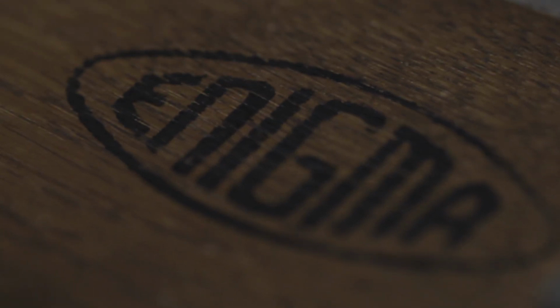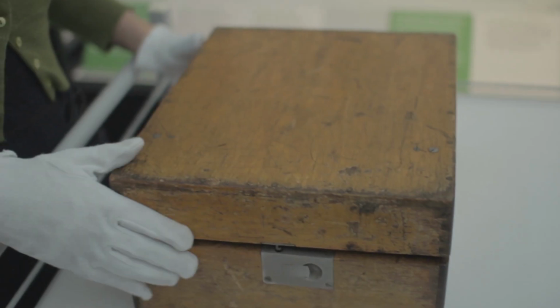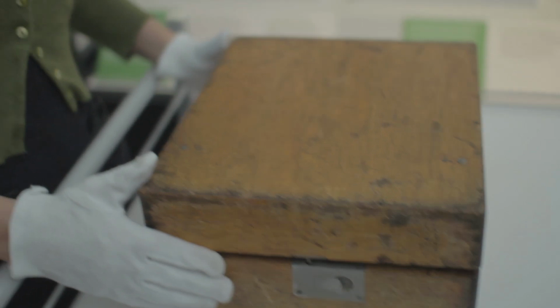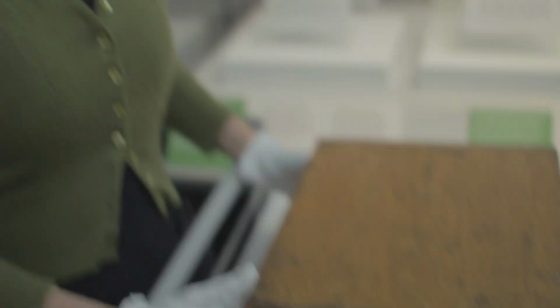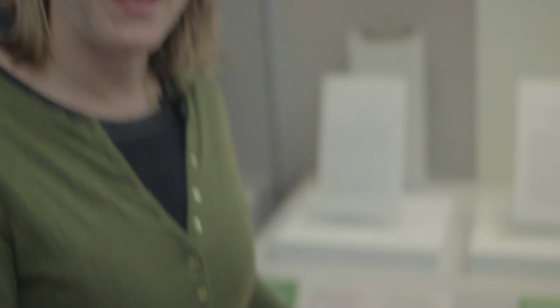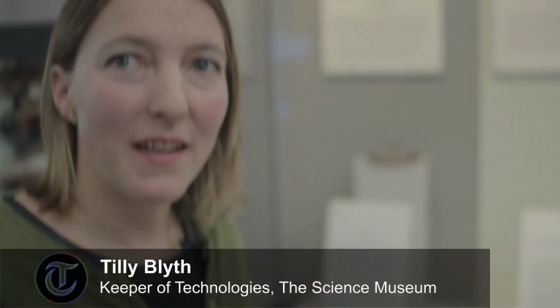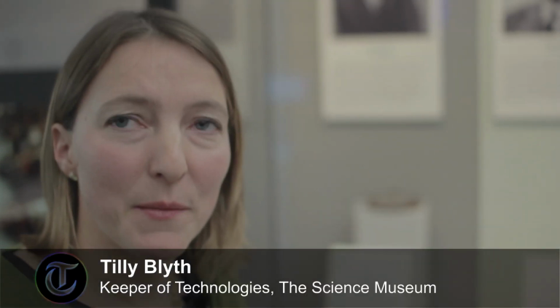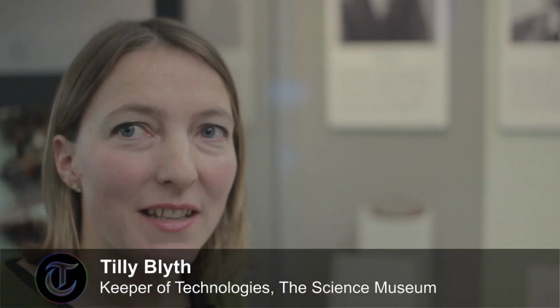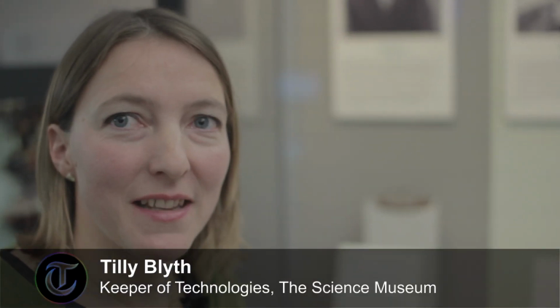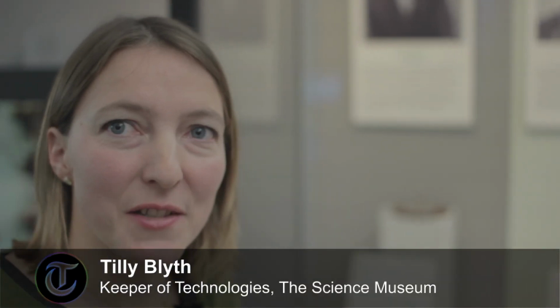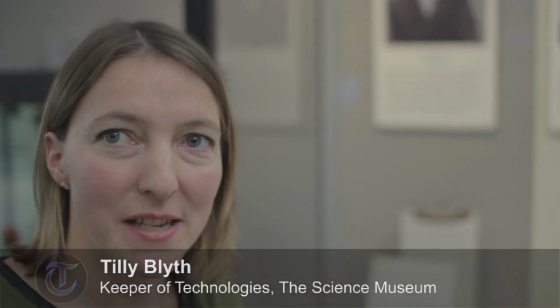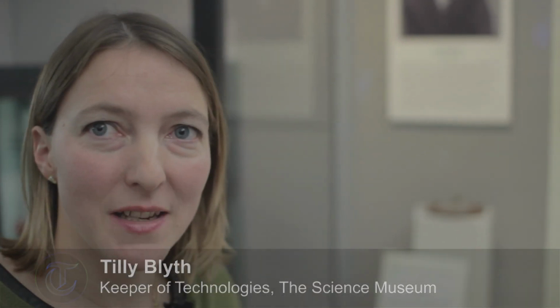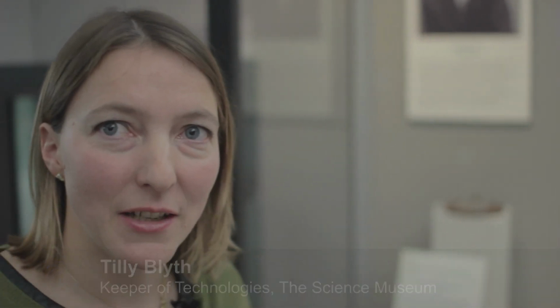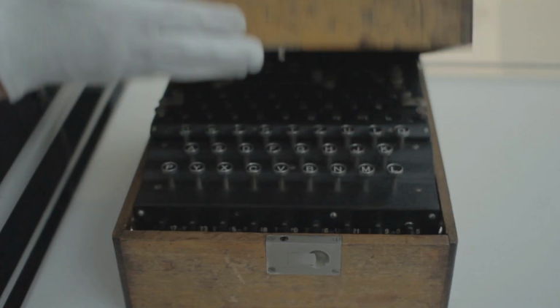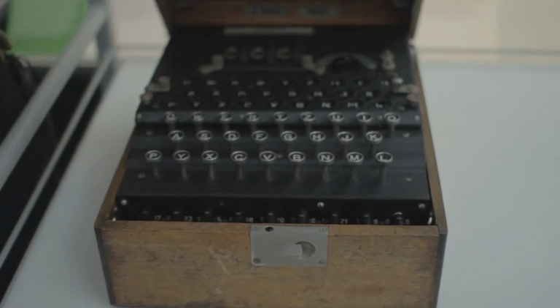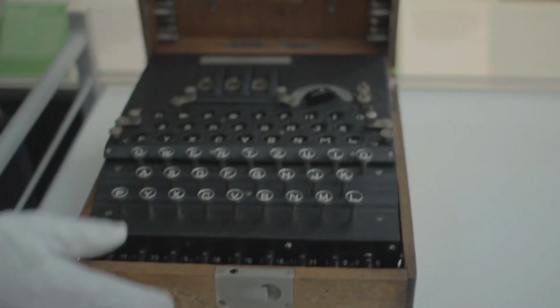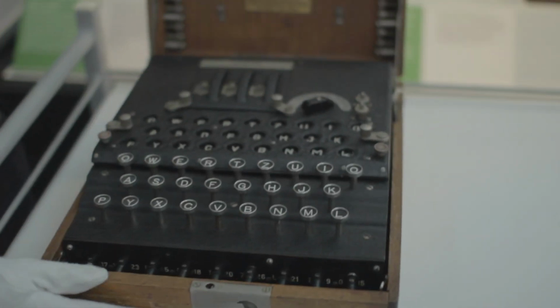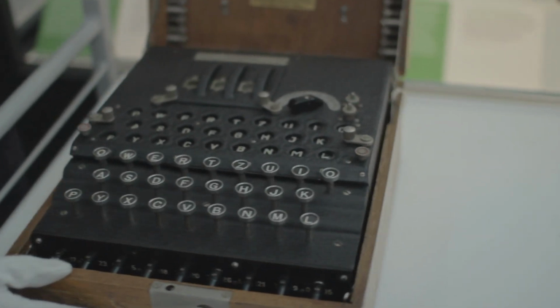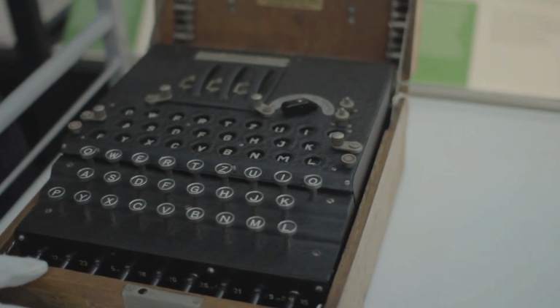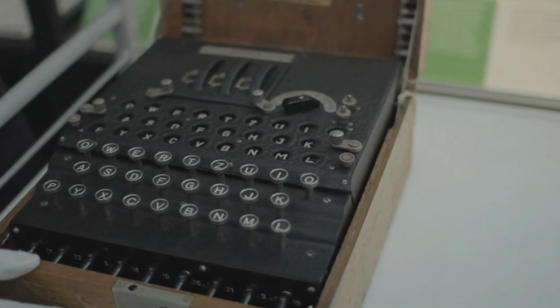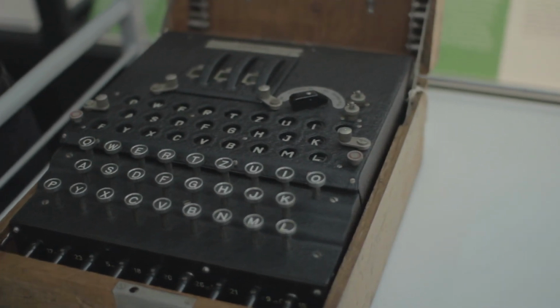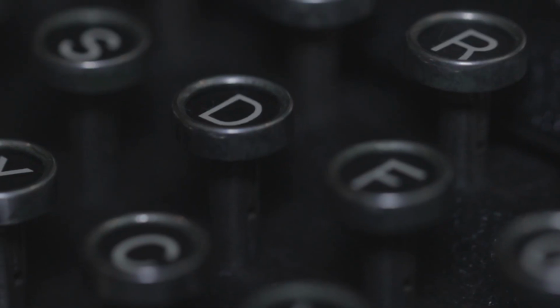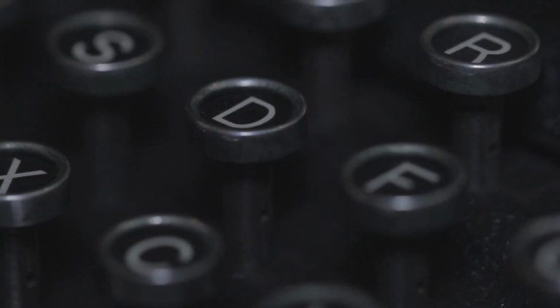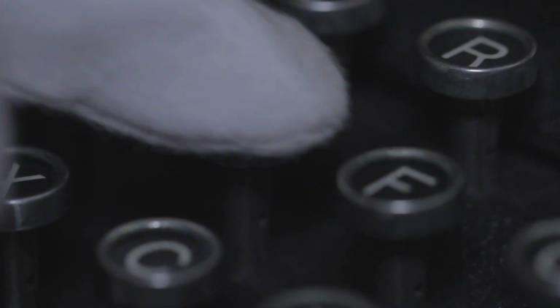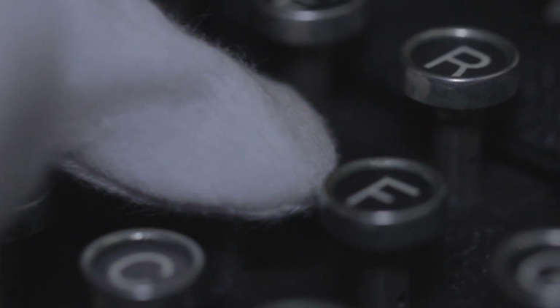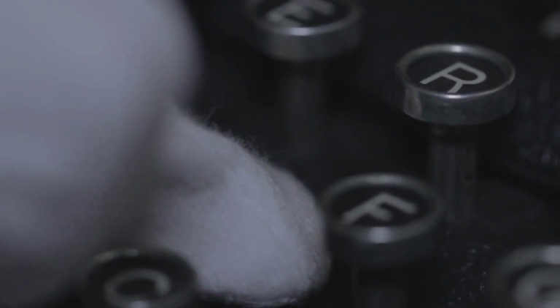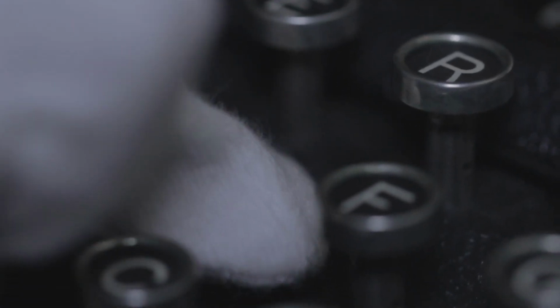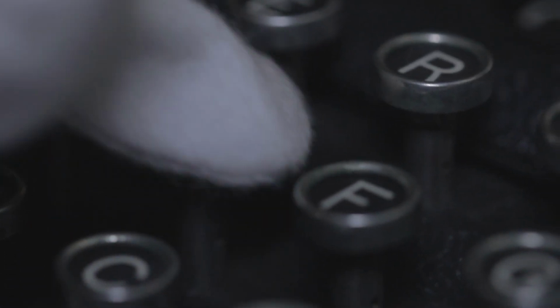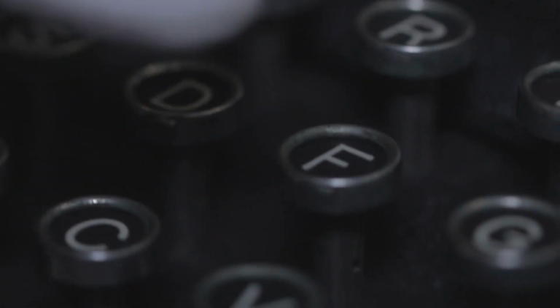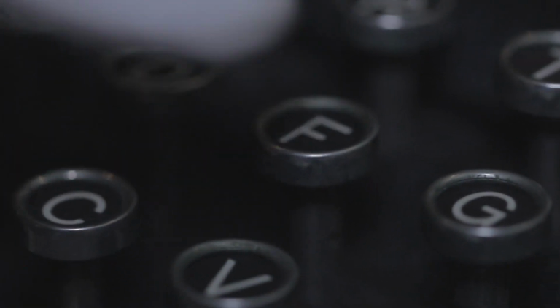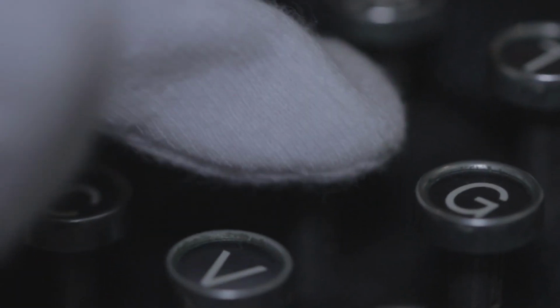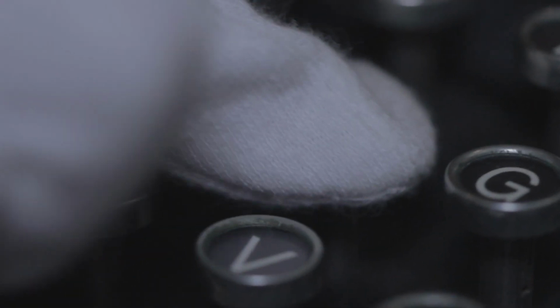So this is one of the Enigma machines in the Science Museum's collection, but inside it really looks just like a typewriter. It doesn't look that different to a normal typewriter.